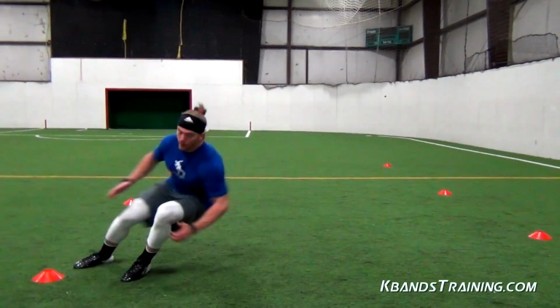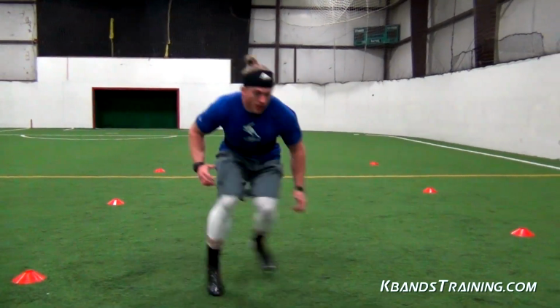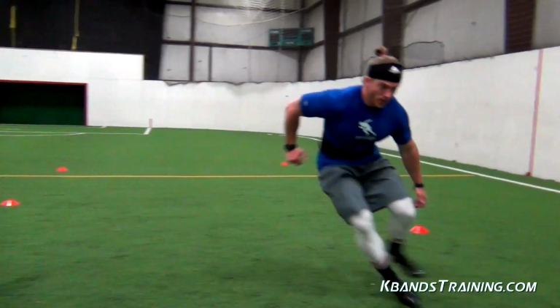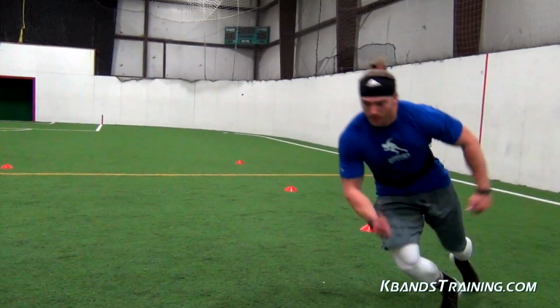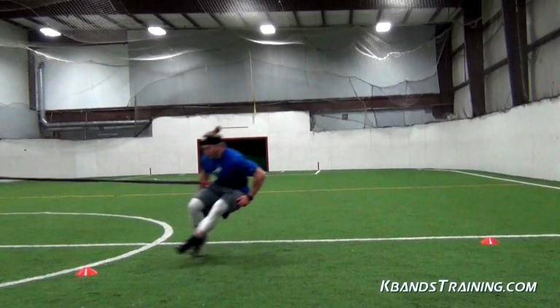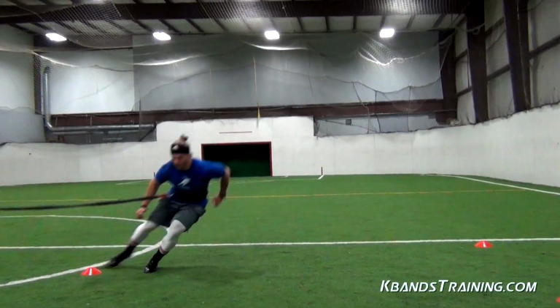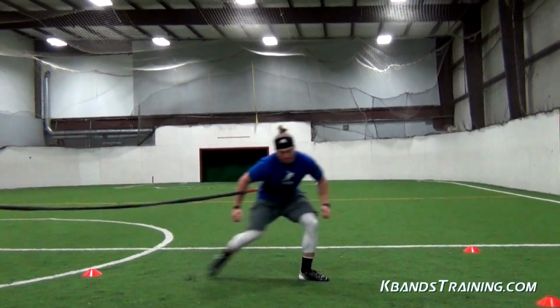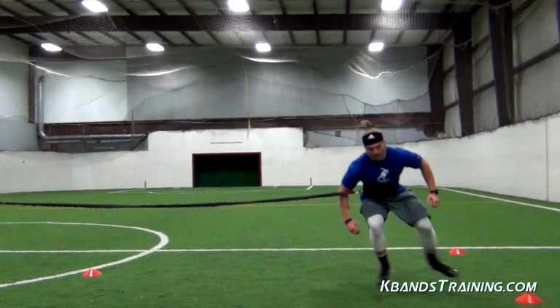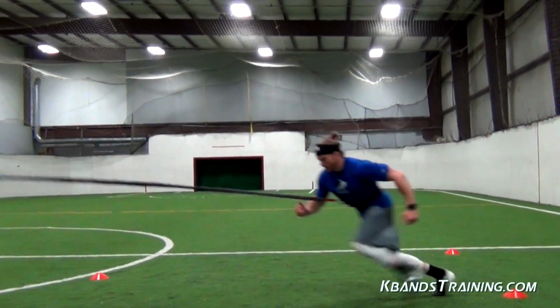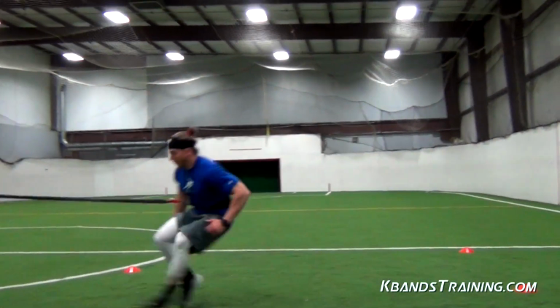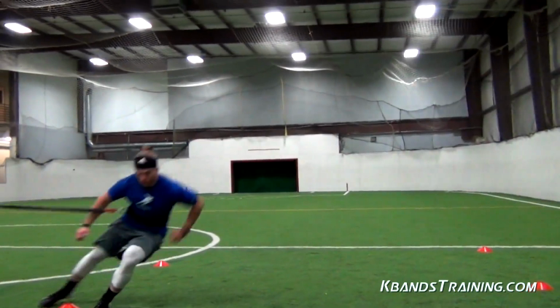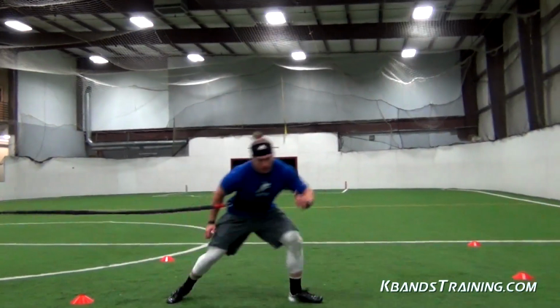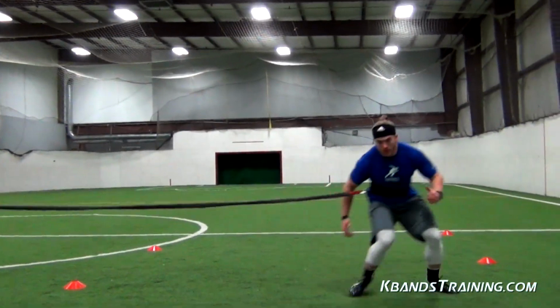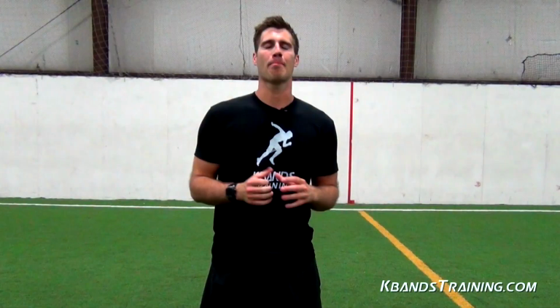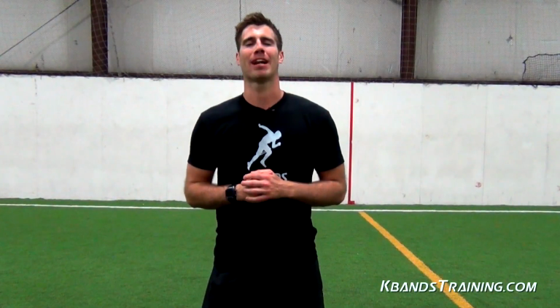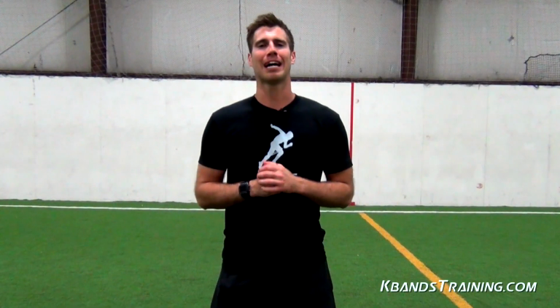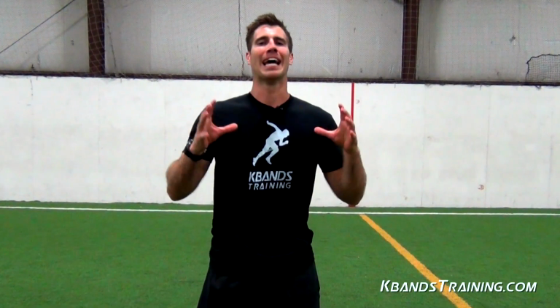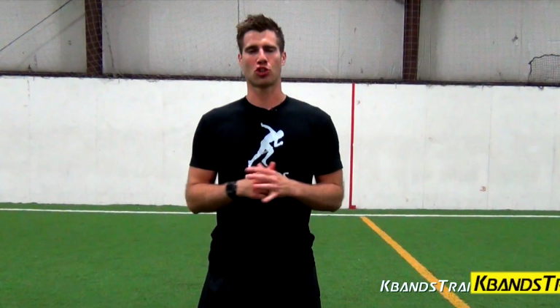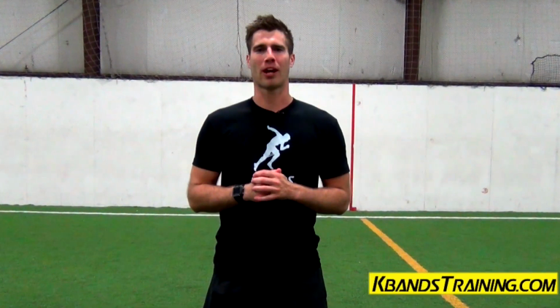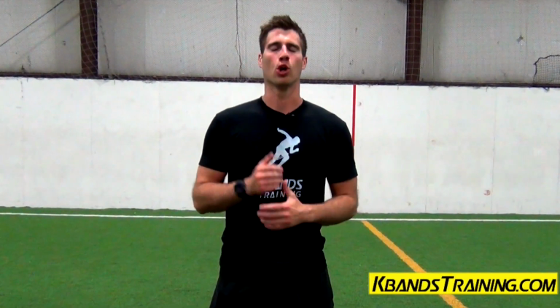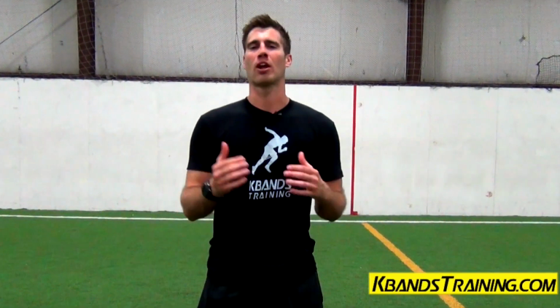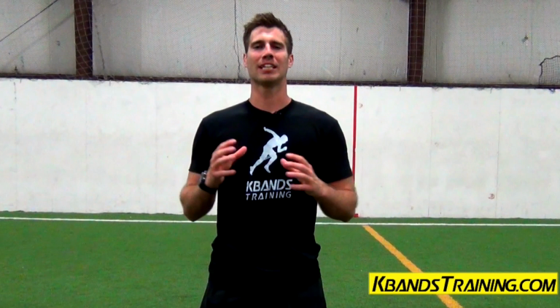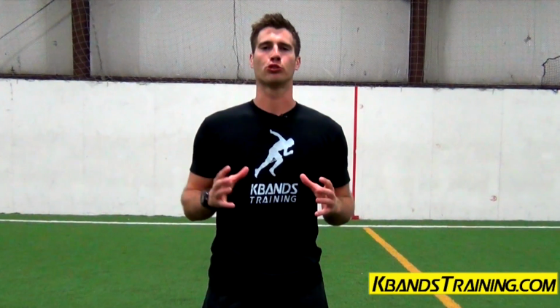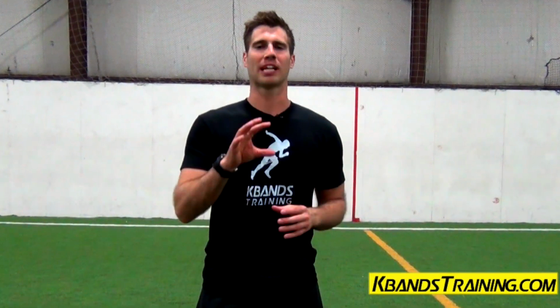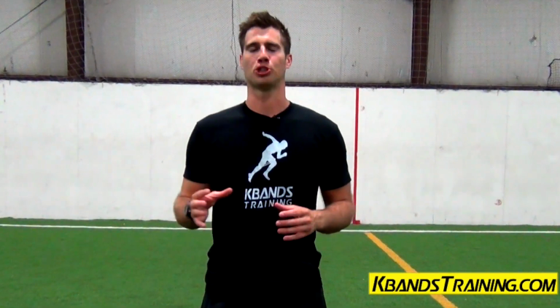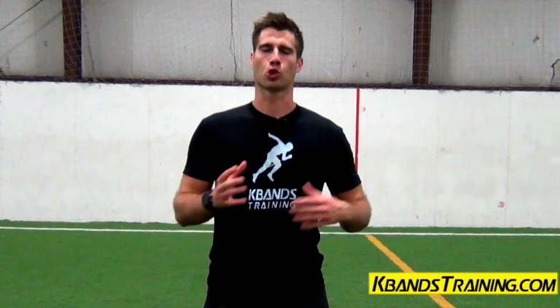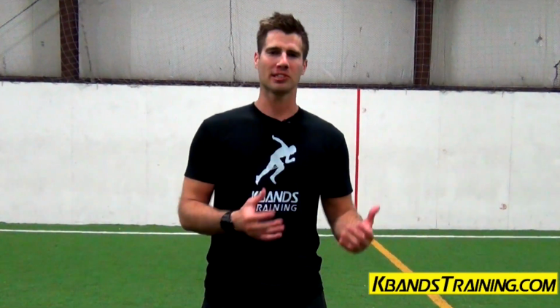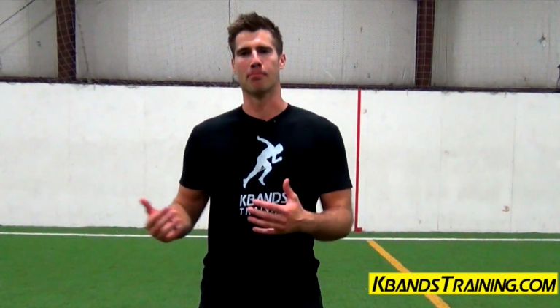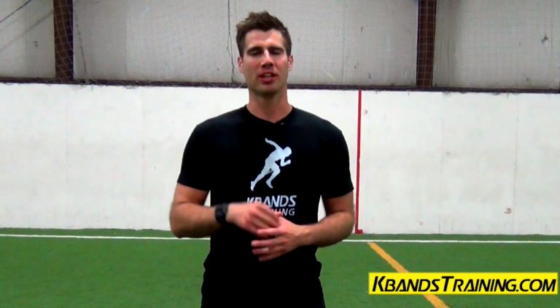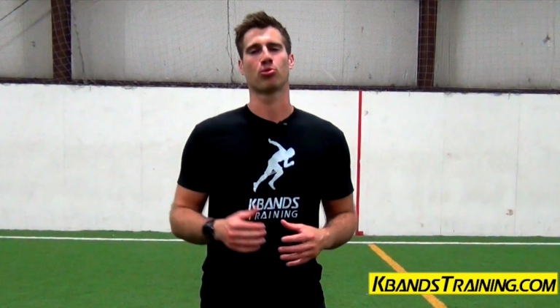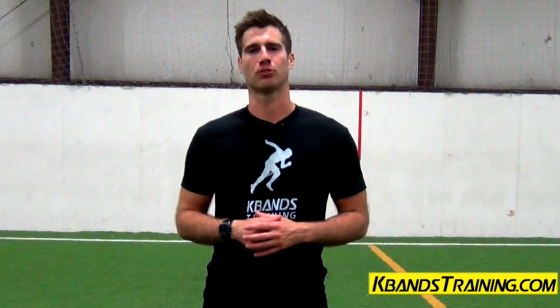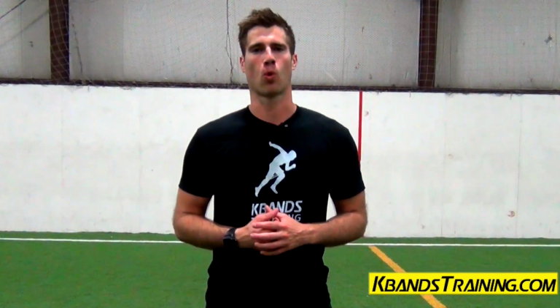The reactive stretch cord is a dynamic product that can really help to build your speed no matter what age you are. Head to kbanstraining.com and get started training there. We've got all kinds of other drills that can help challenge your quickness and mobility with the reactive stretch cord.